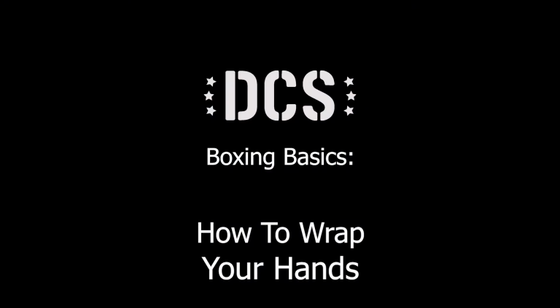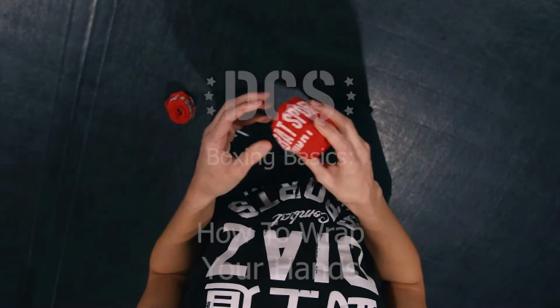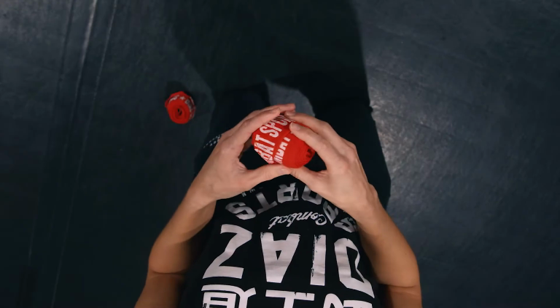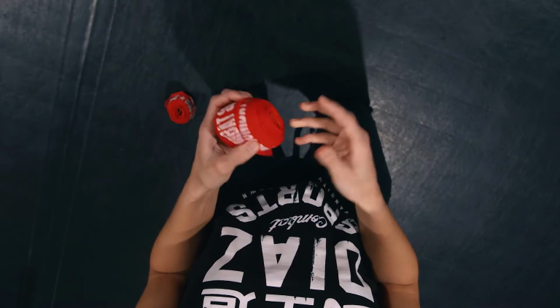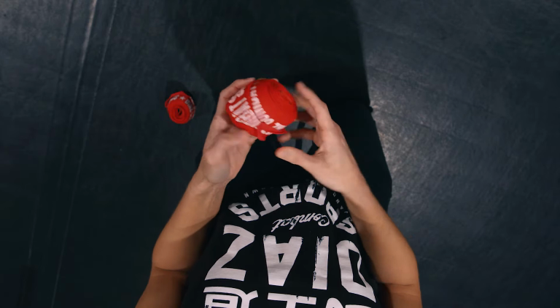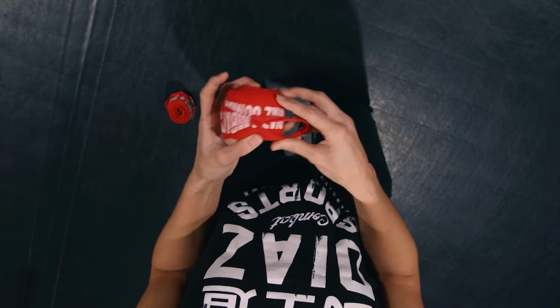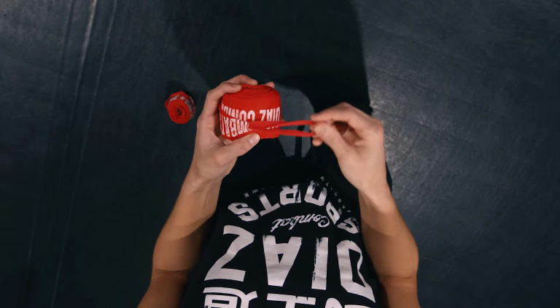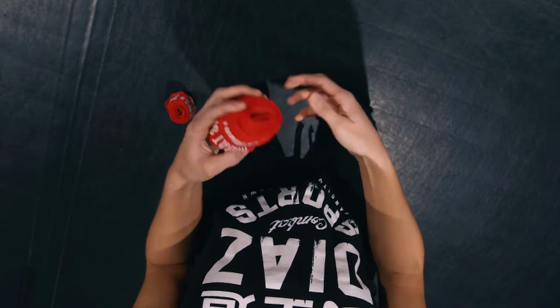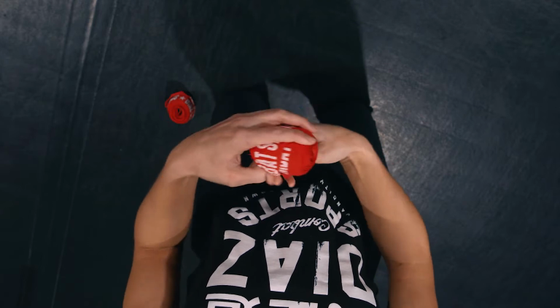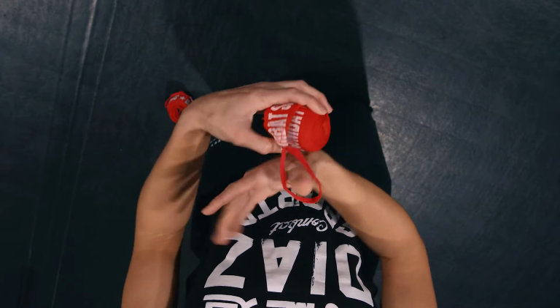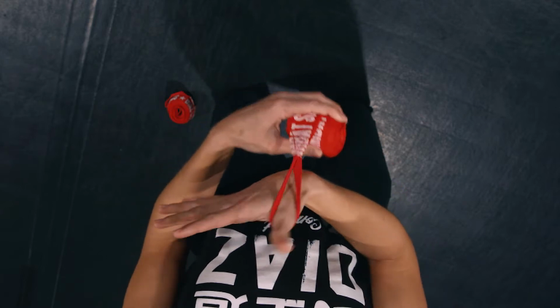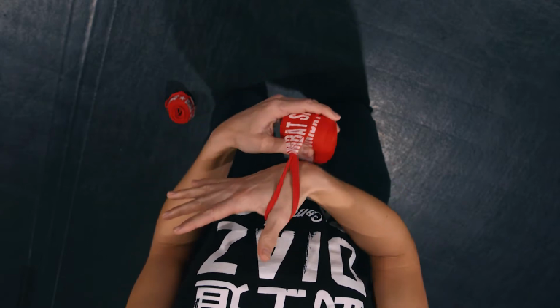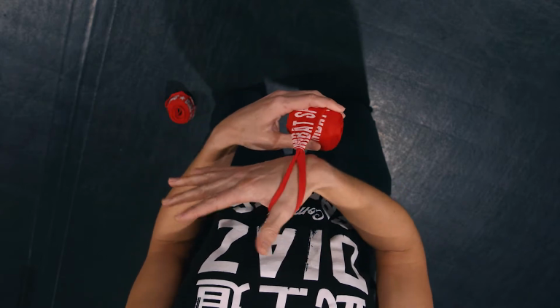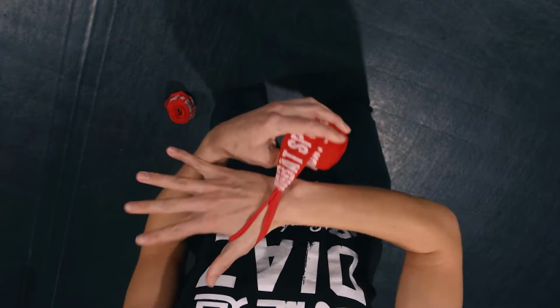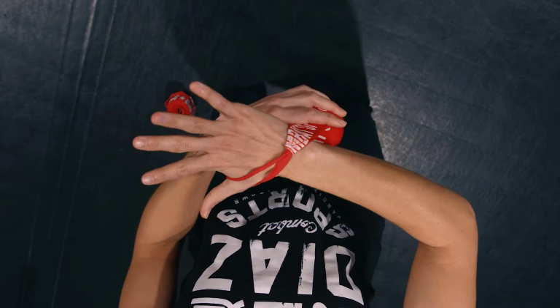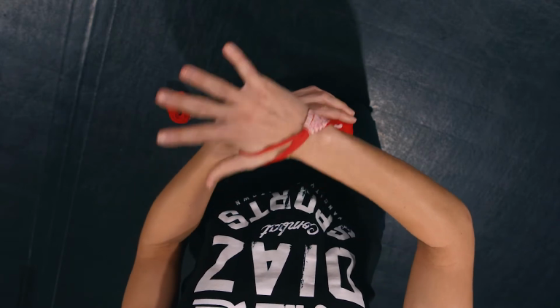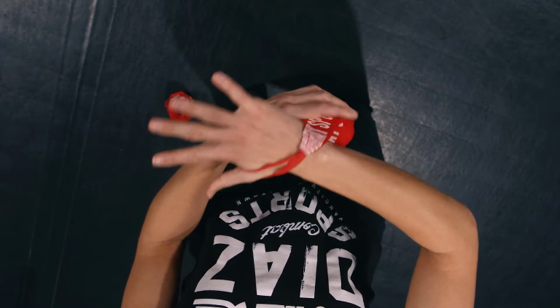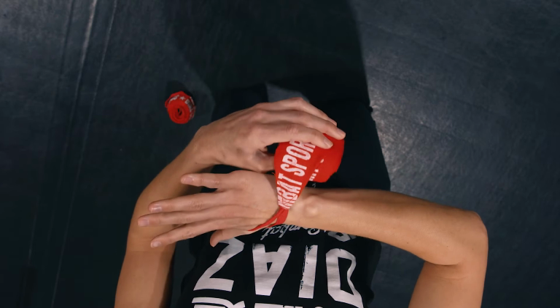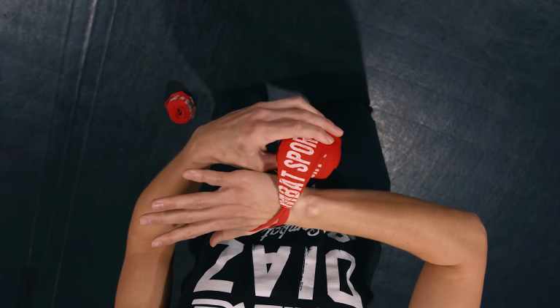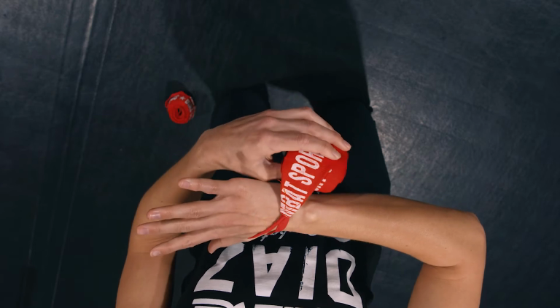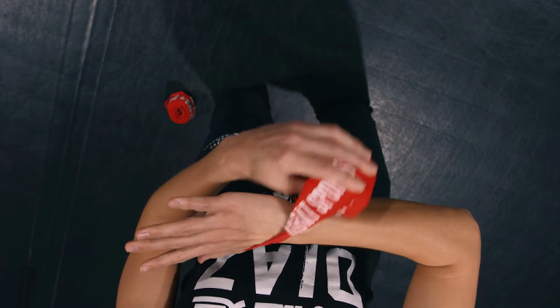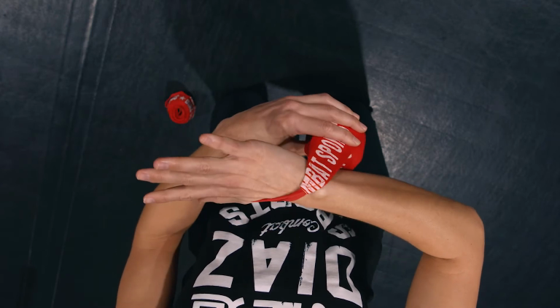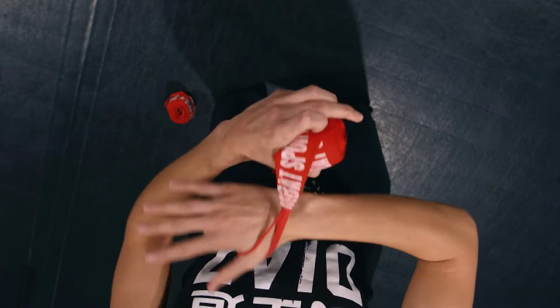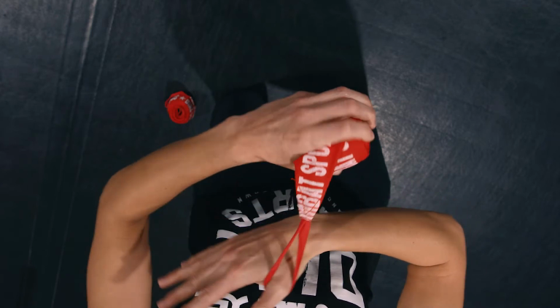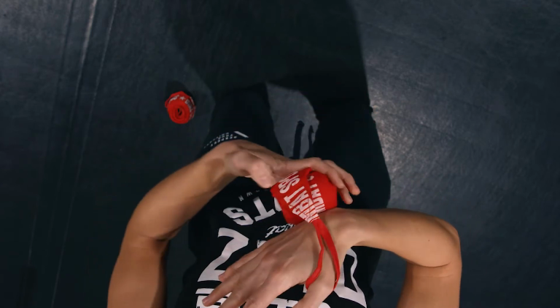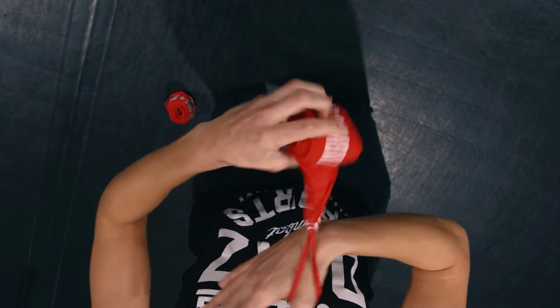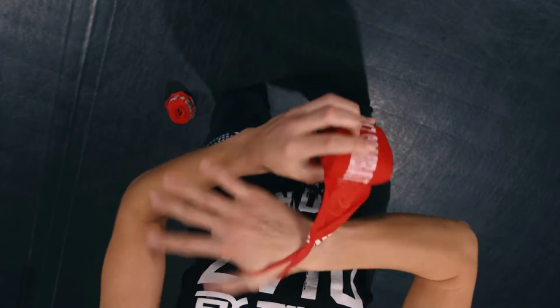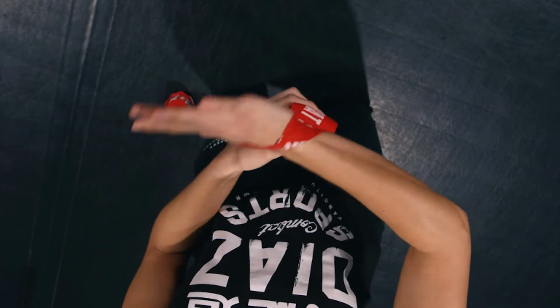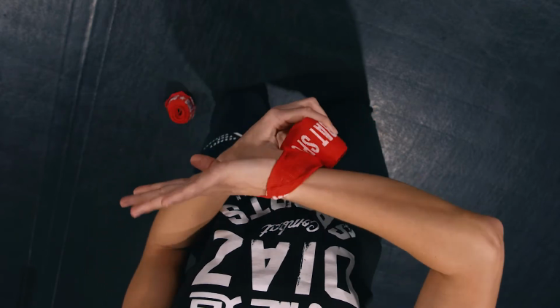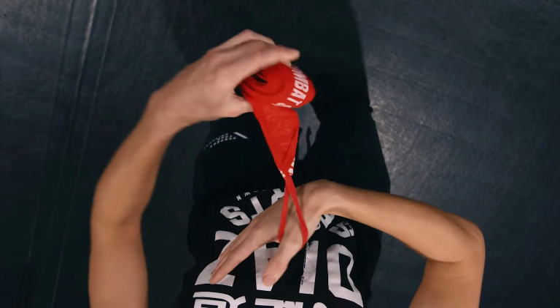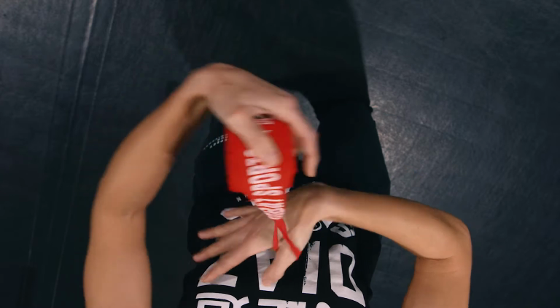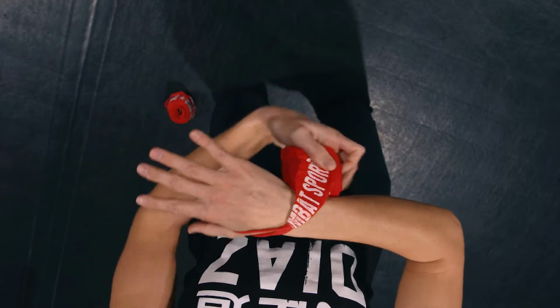When you're wrapping your hands, just take the thumb loop and put that through your thumb — that's why it's called the thumb loop. Make sure that the seam is on the right side. You don't want to end up wrapping your hands like that, so flip it the right way.